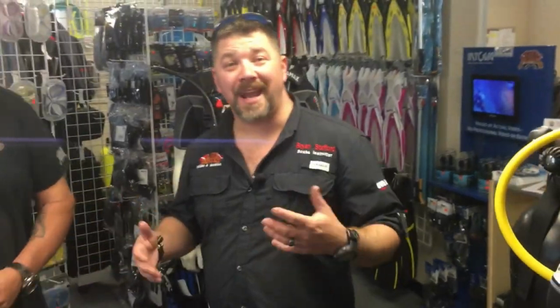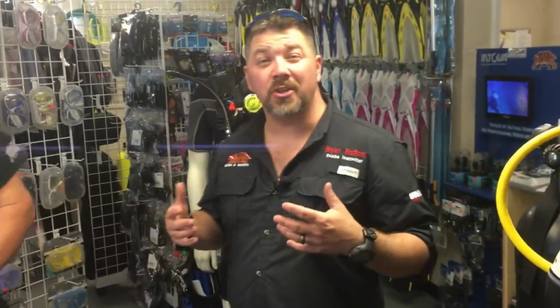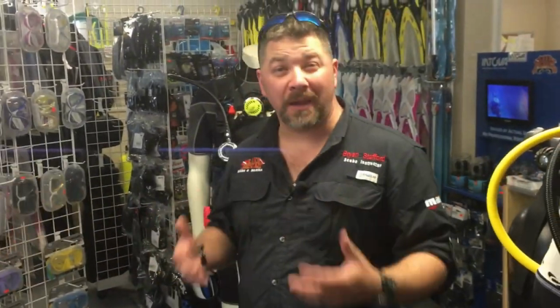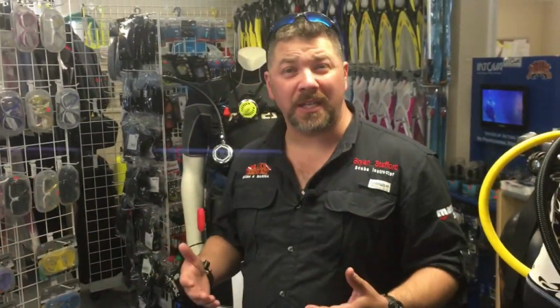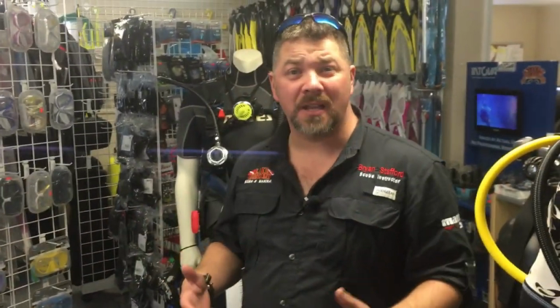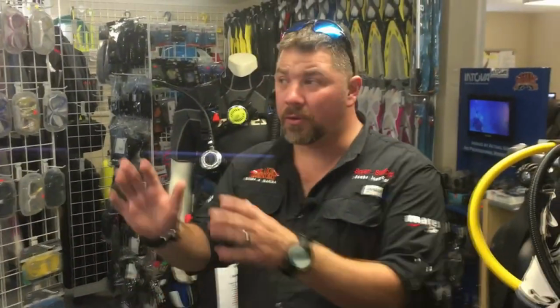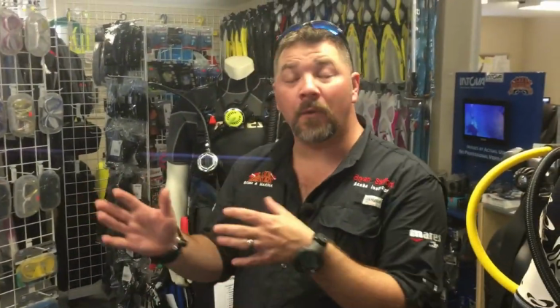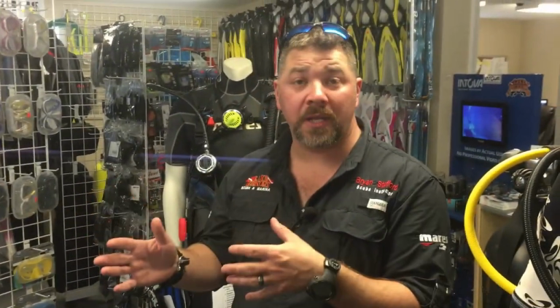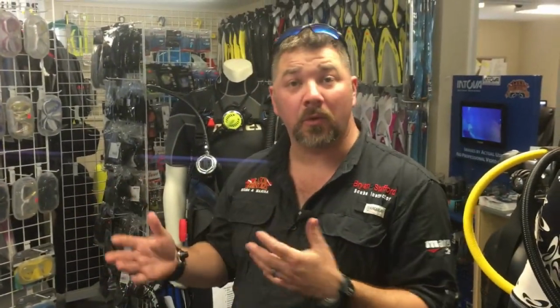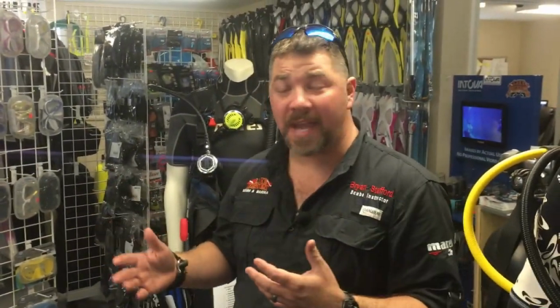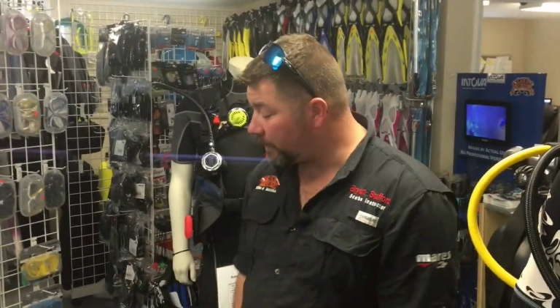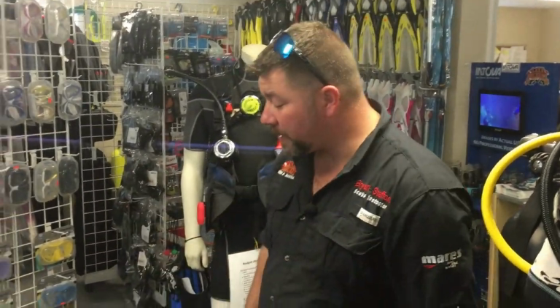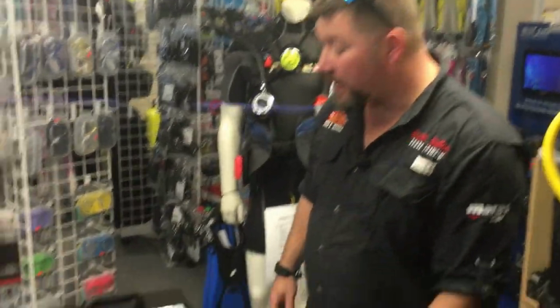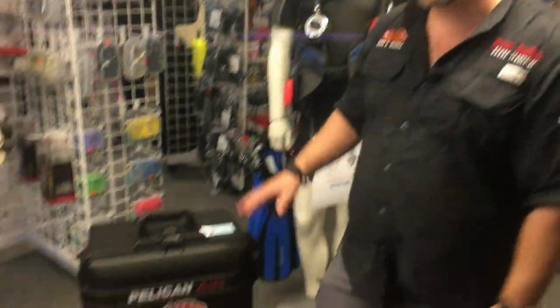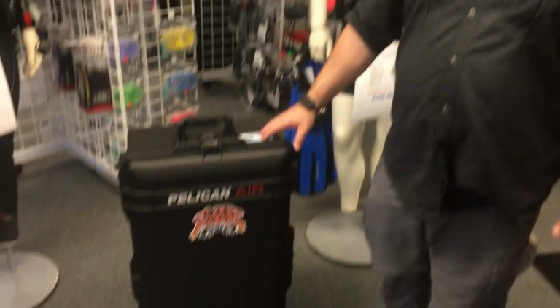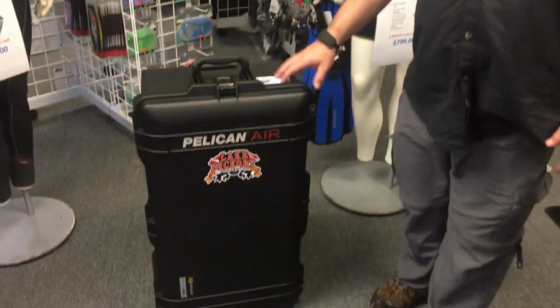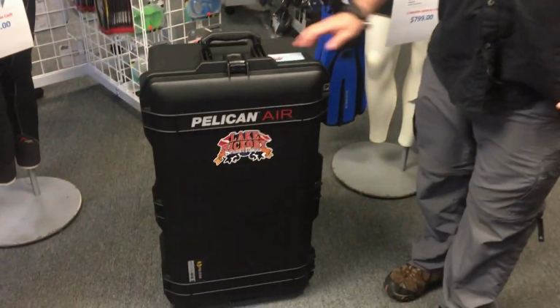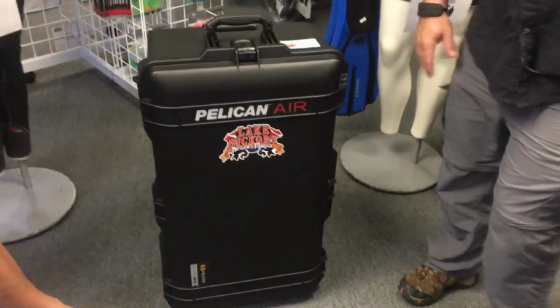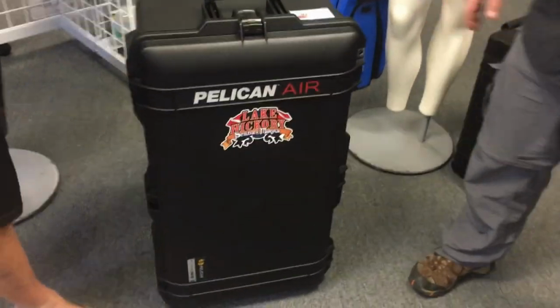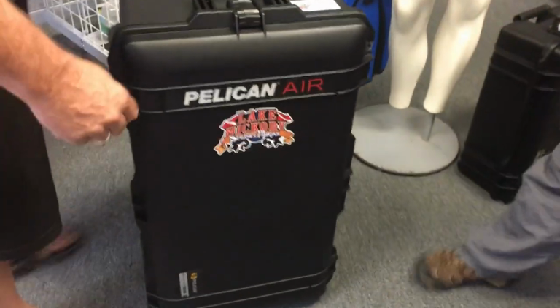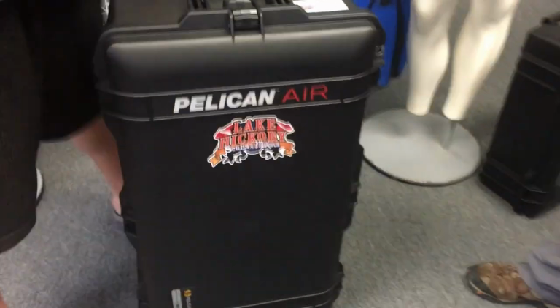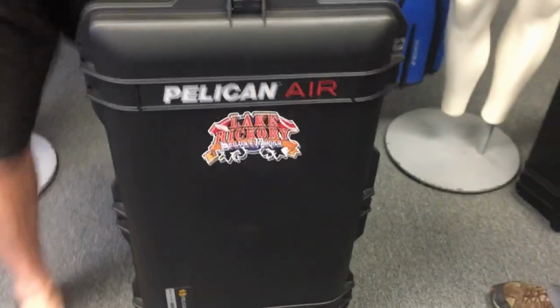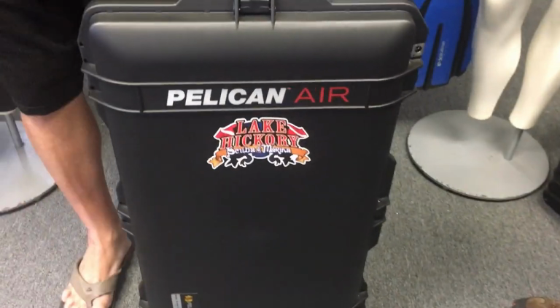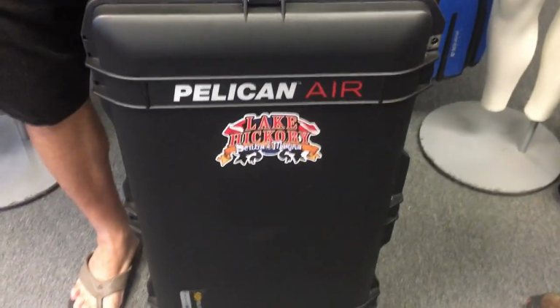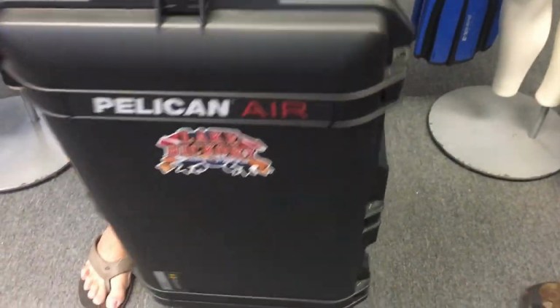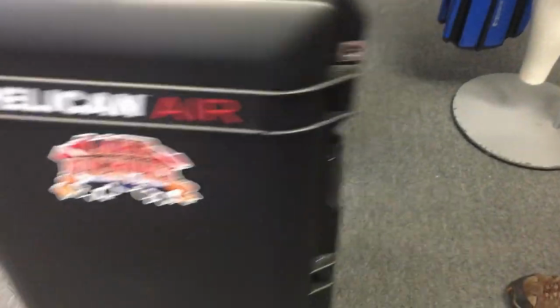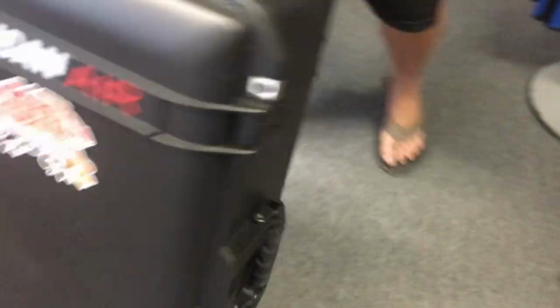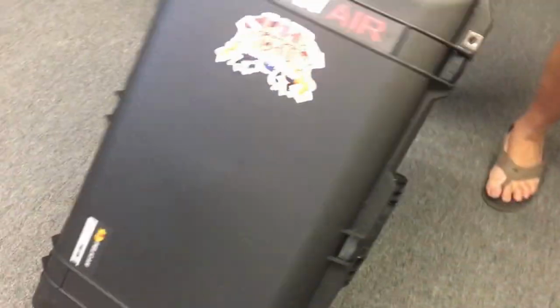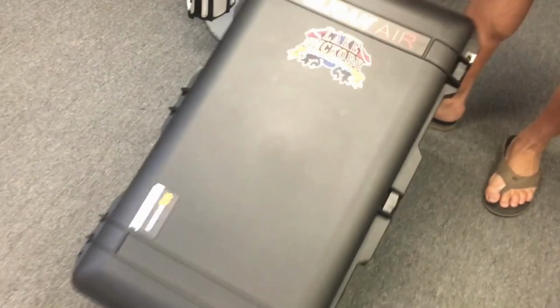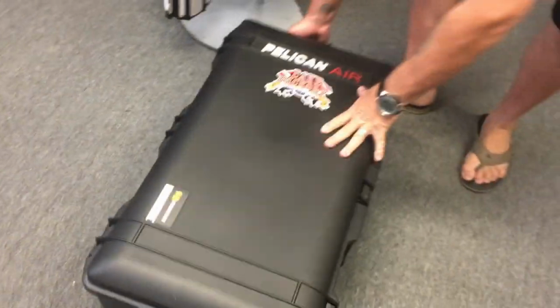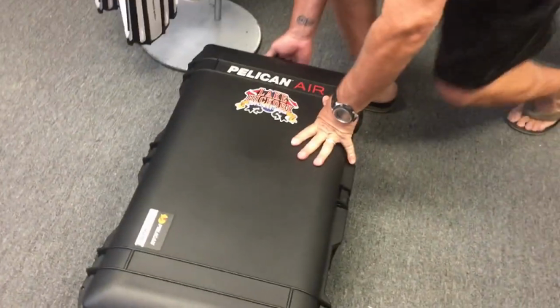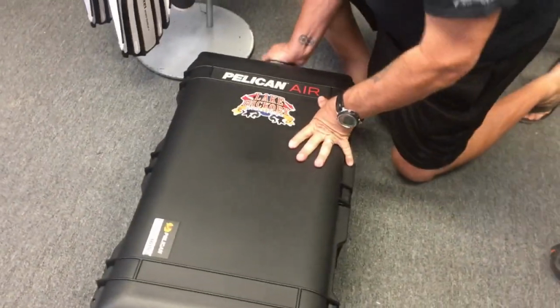Now what we're going to do is actually open it up and I'm going to let dad show you everything that he's got loaded in there — all his dive gear — and see just what could go into the Pelican Air.